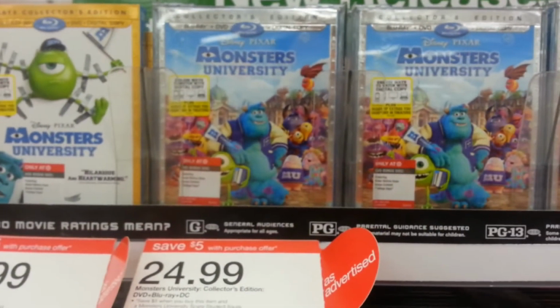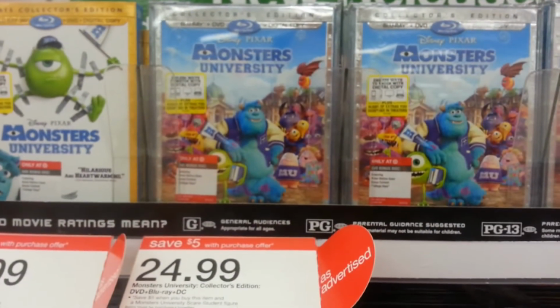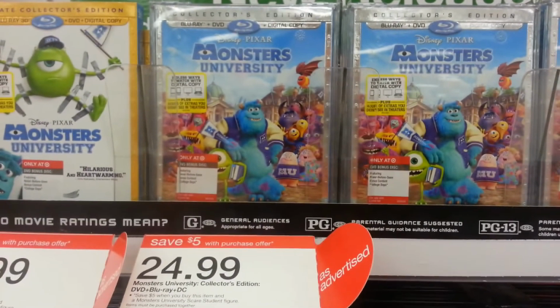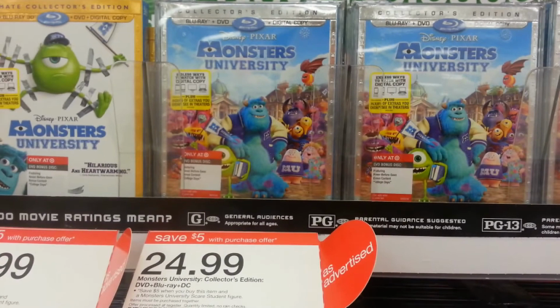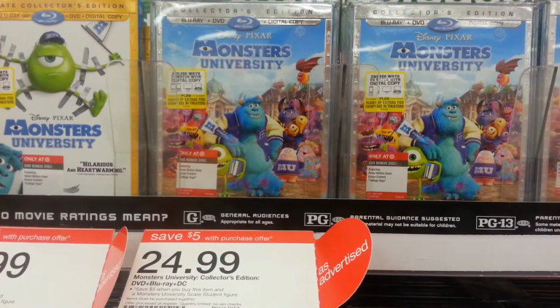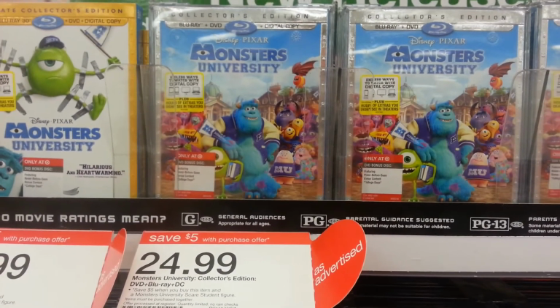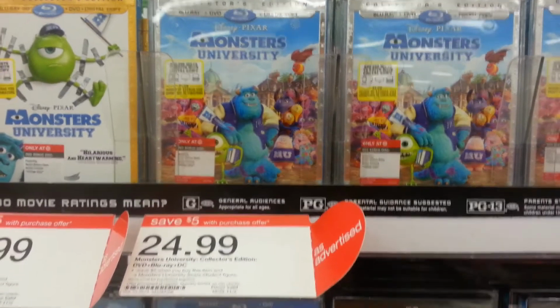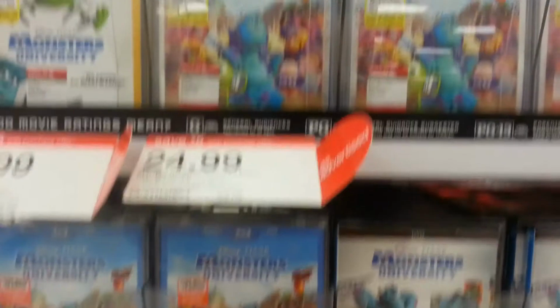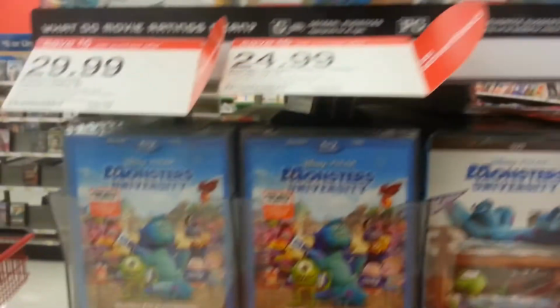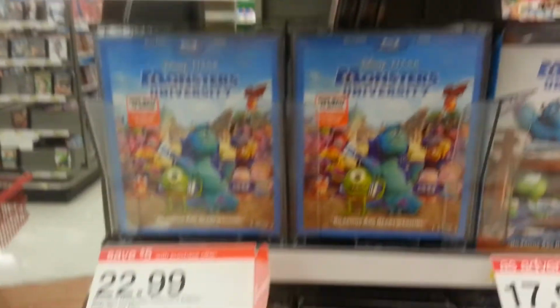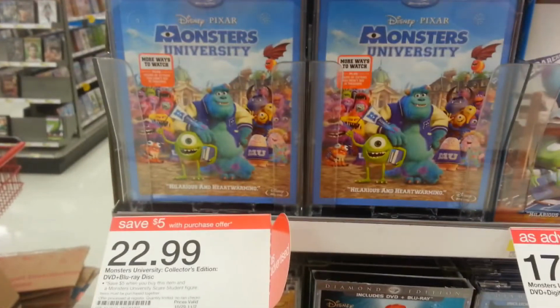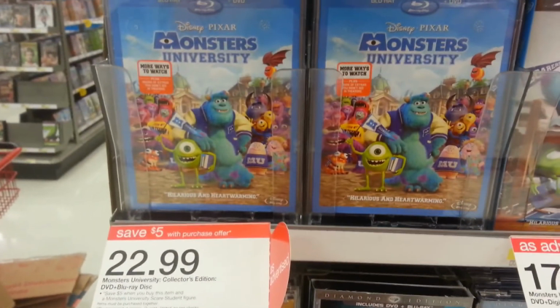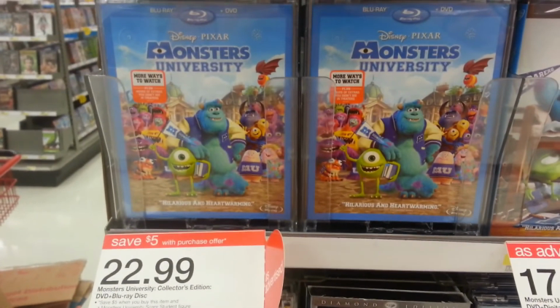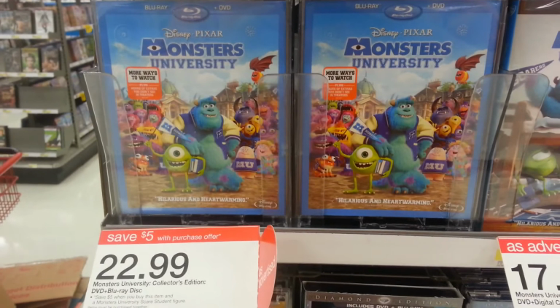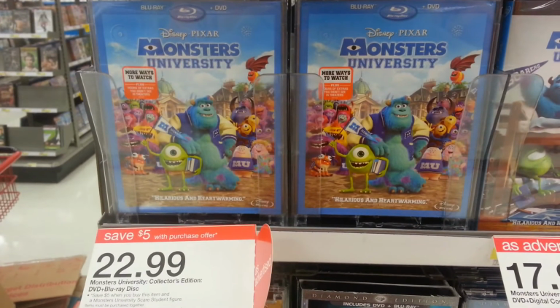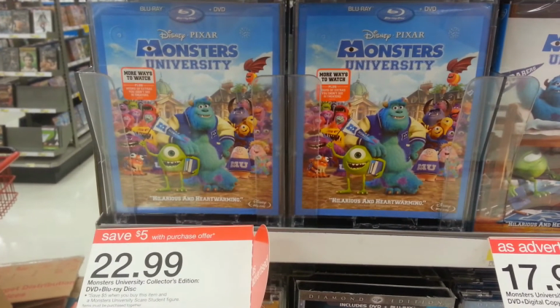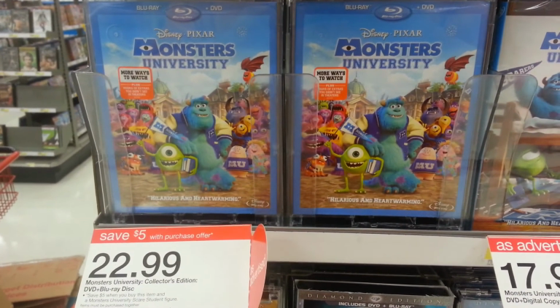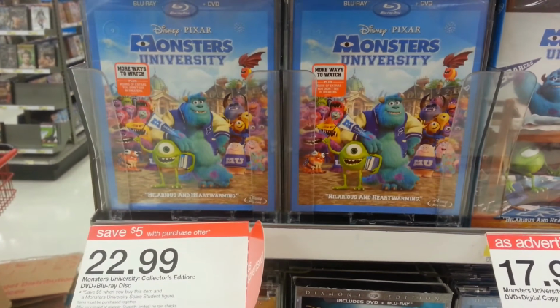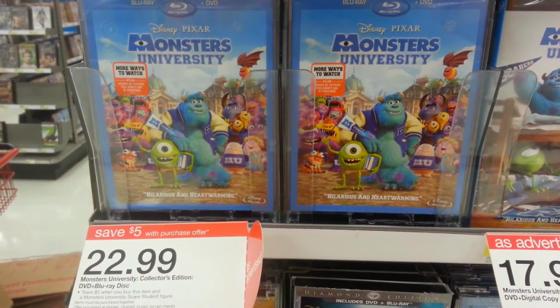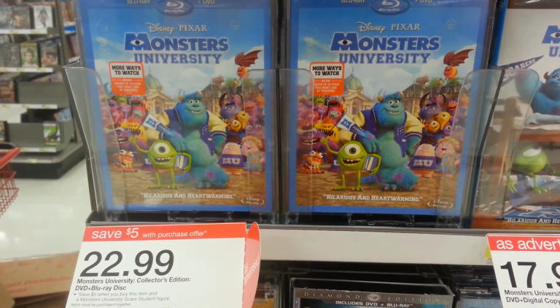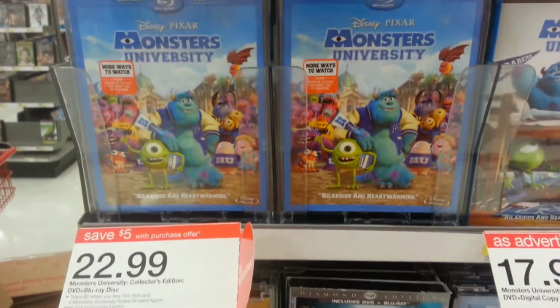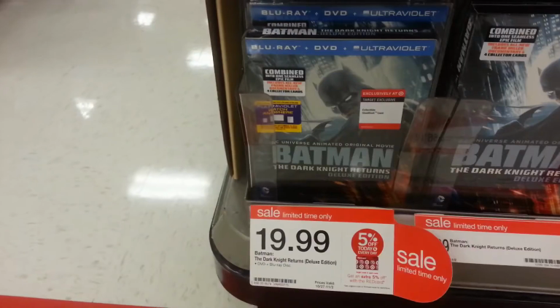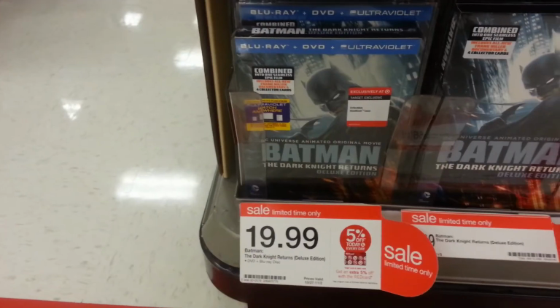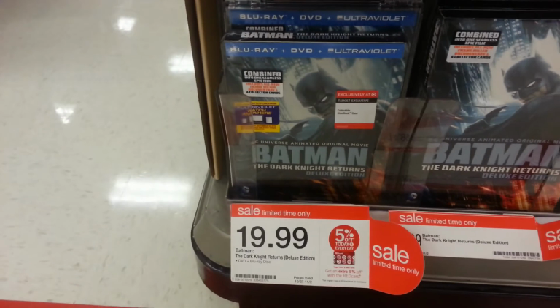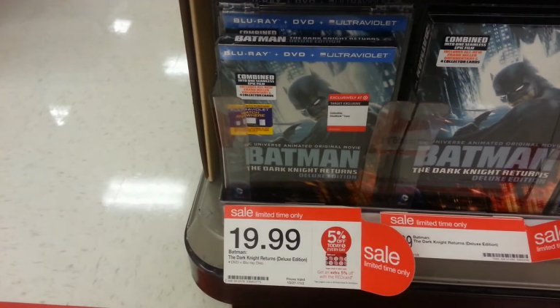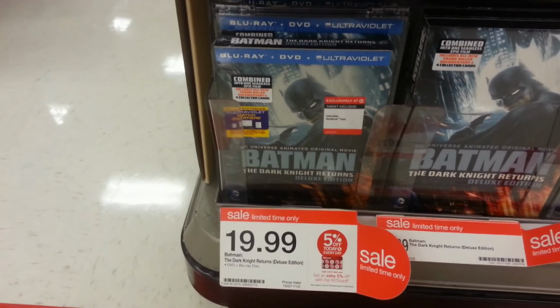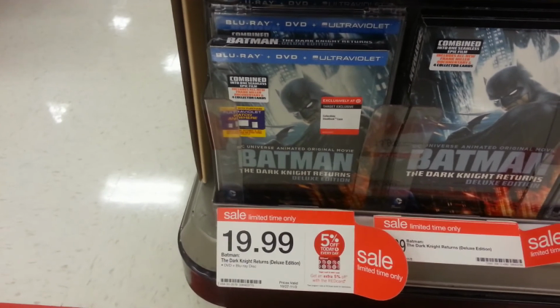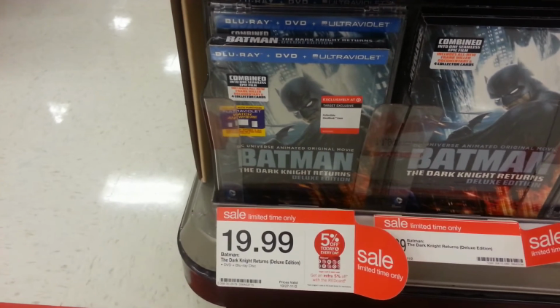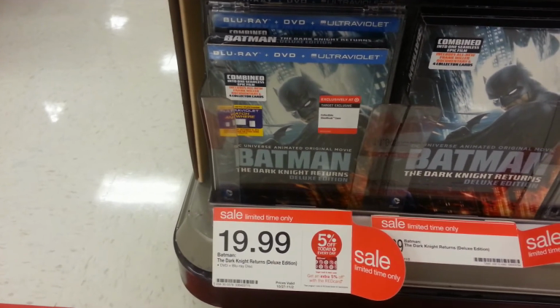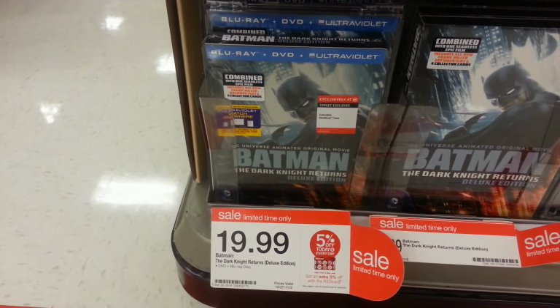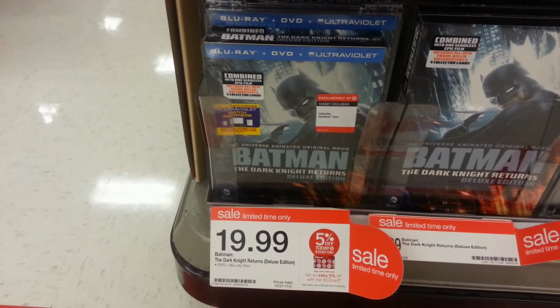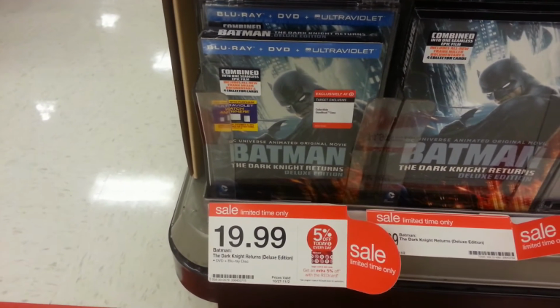For $24.99 you can get the Blu-ray, DVD, and digital copy, and then you get the standard Blu-ray DVD for $22.99, though the standard version does not contain the bonus disc. They also have the Batman Steelbook for $19.99 again.